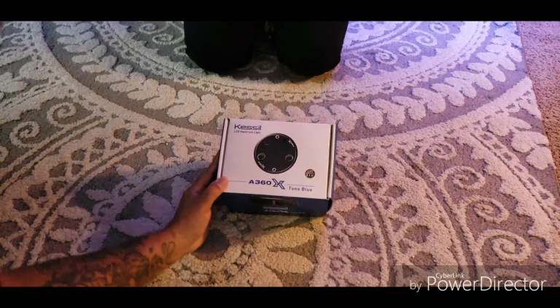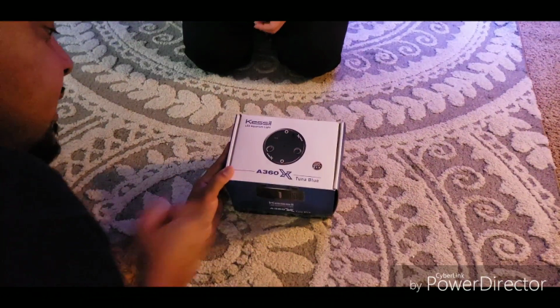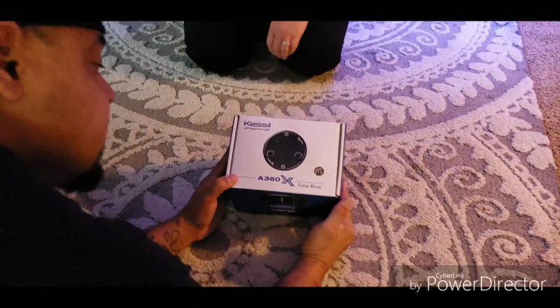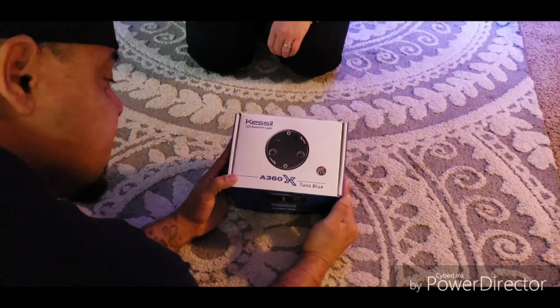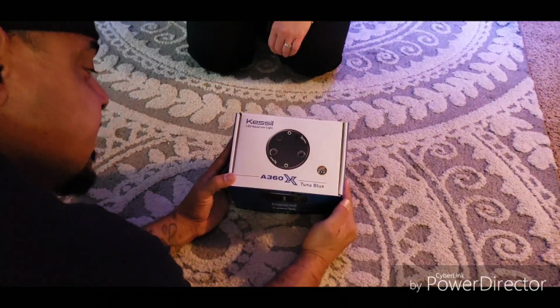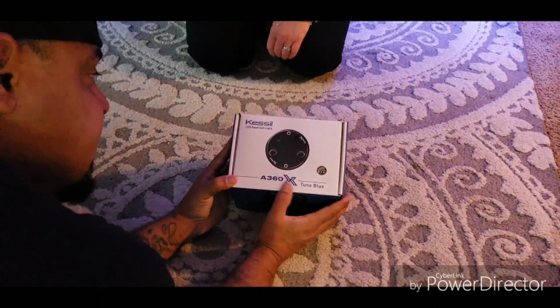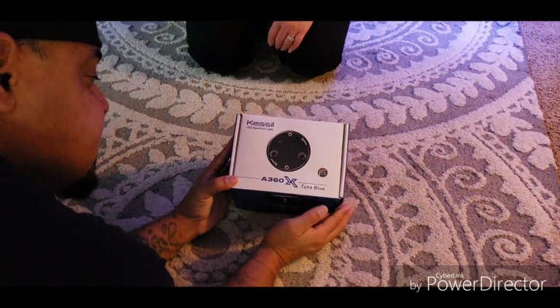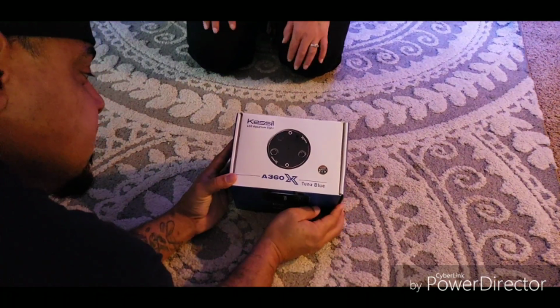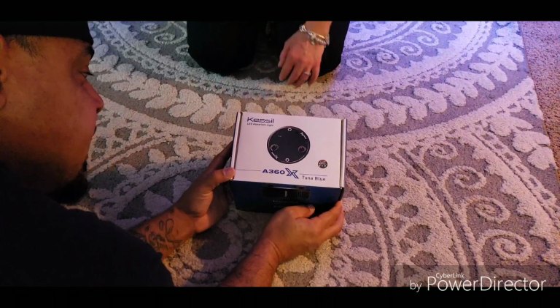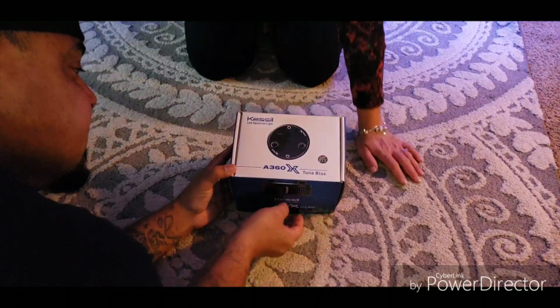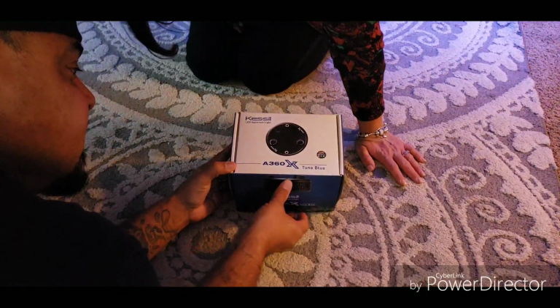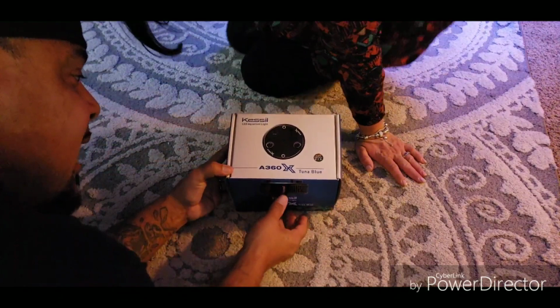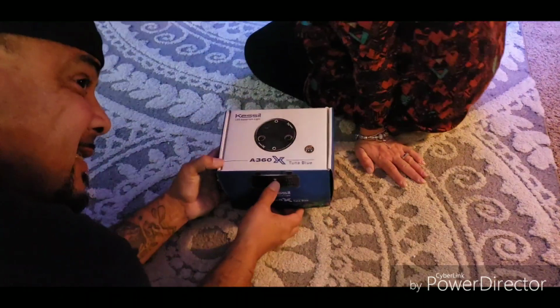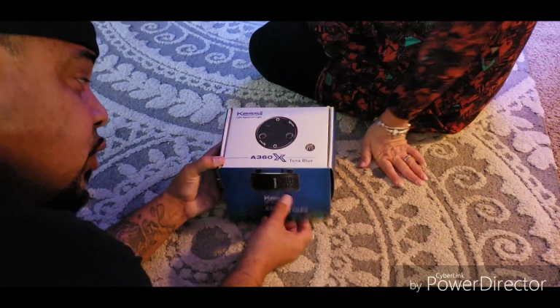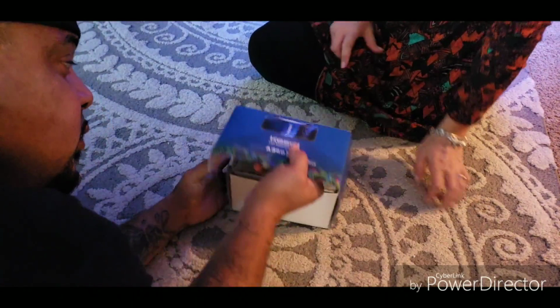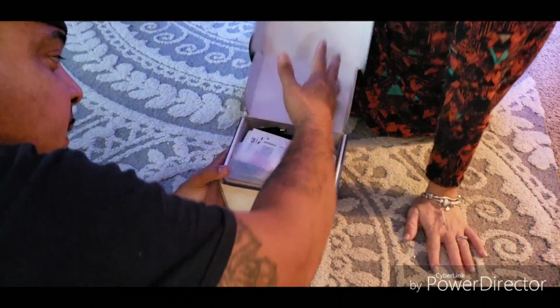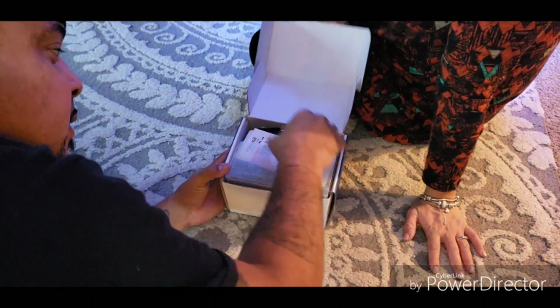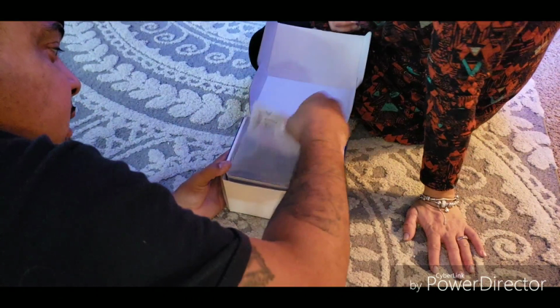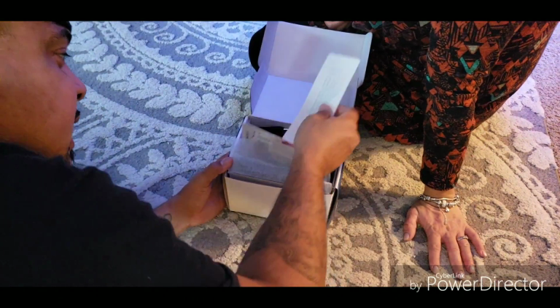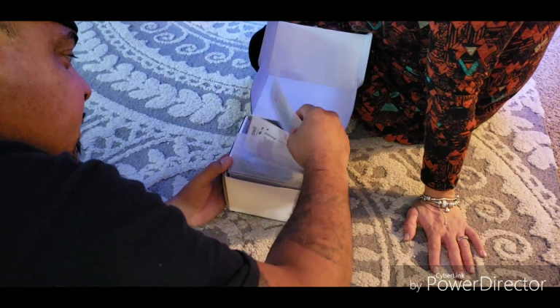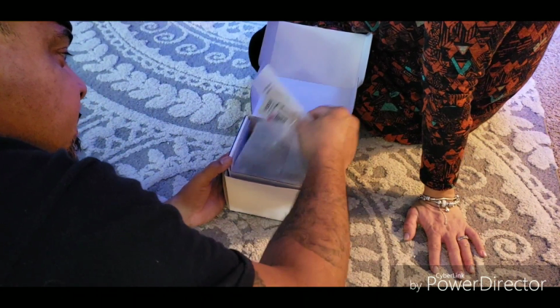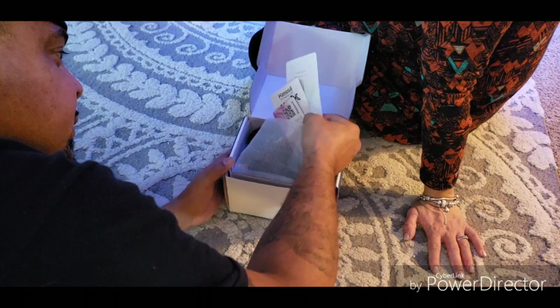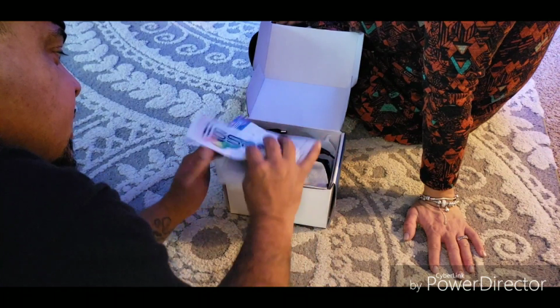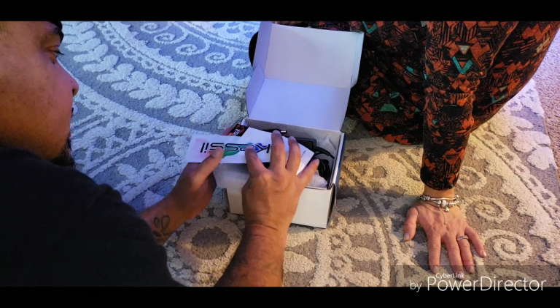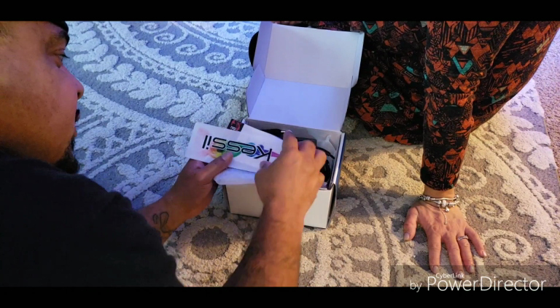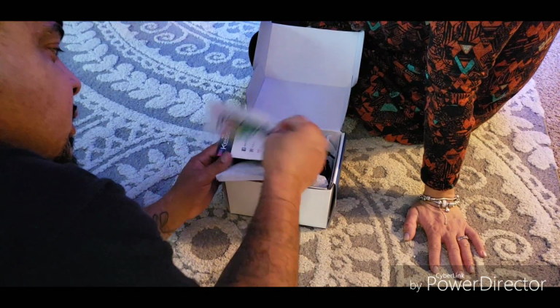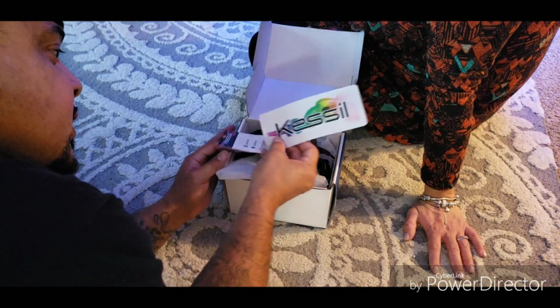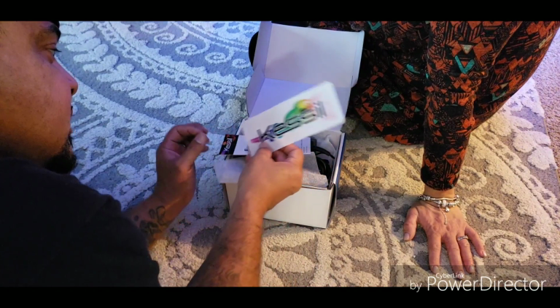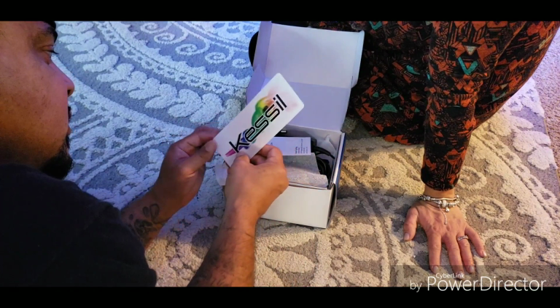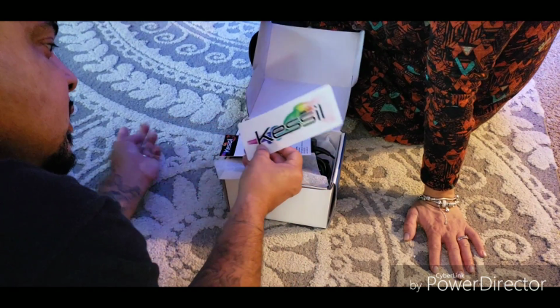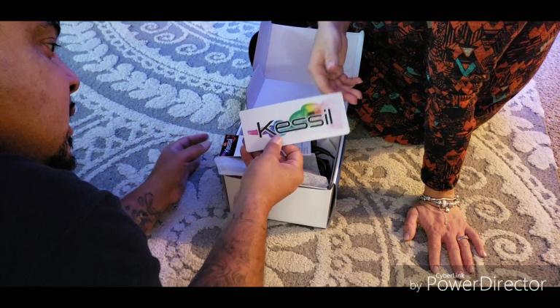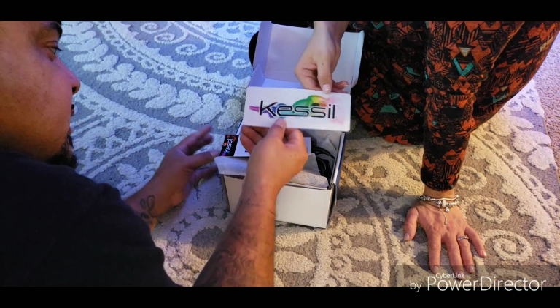Alright guys, so we got the Kessil A360X Tuna Blue. We also have — they give you their Kessil sticker.